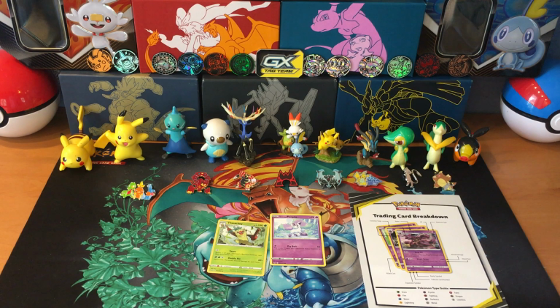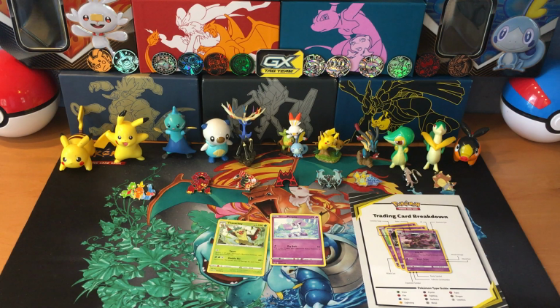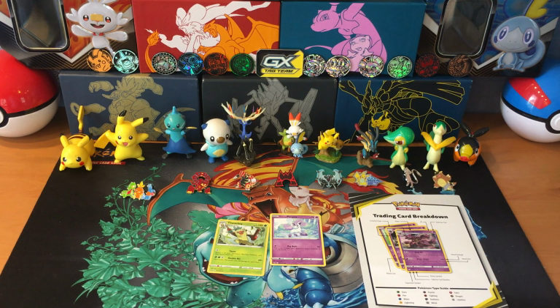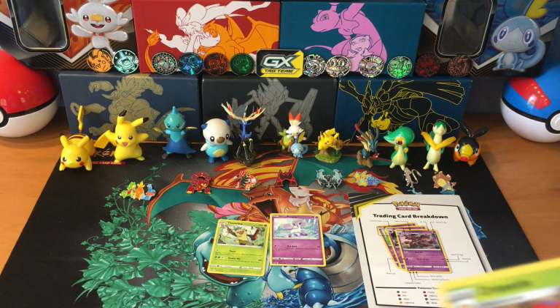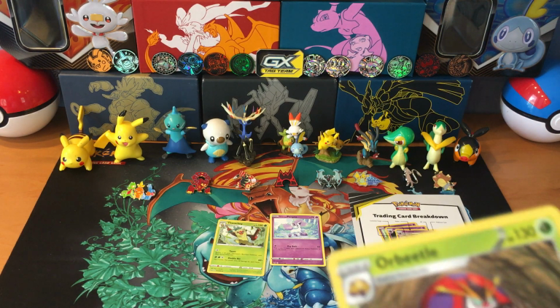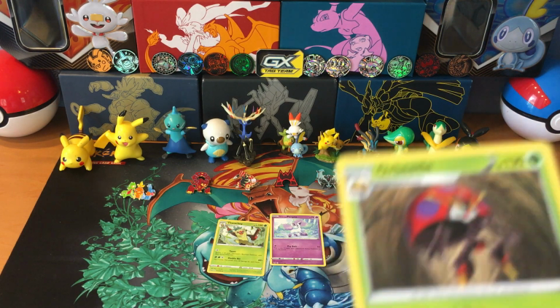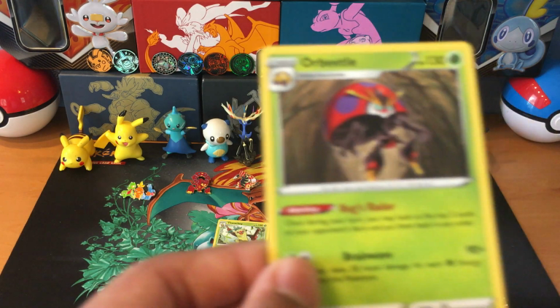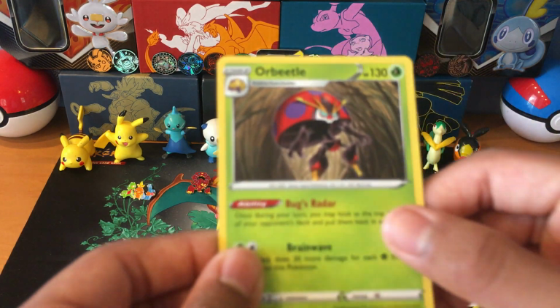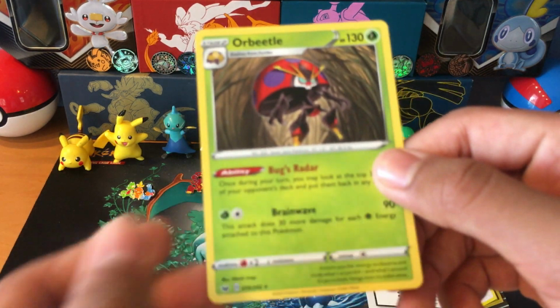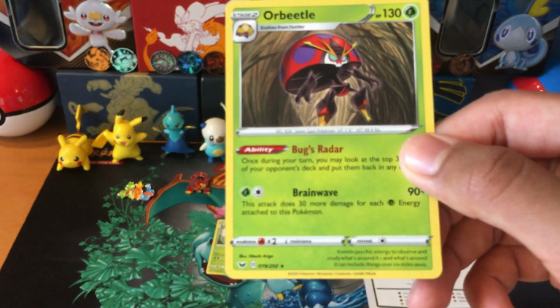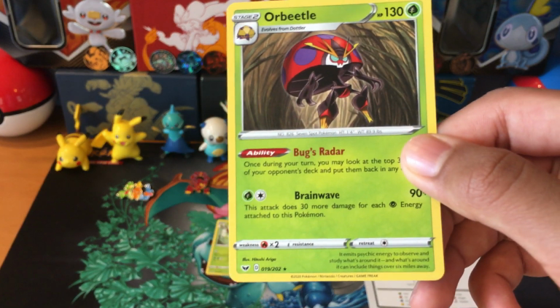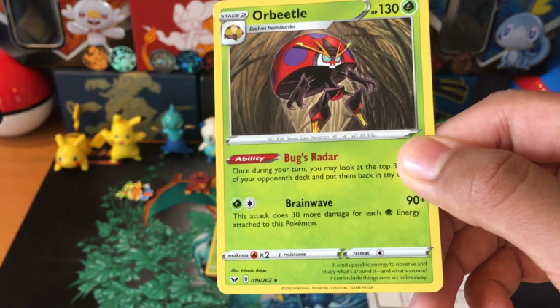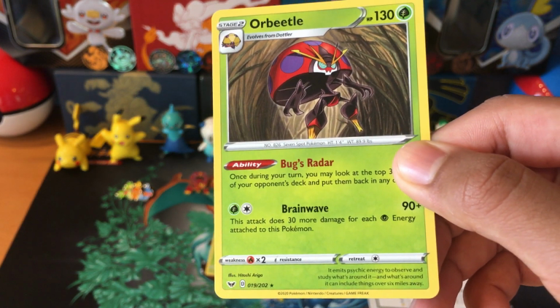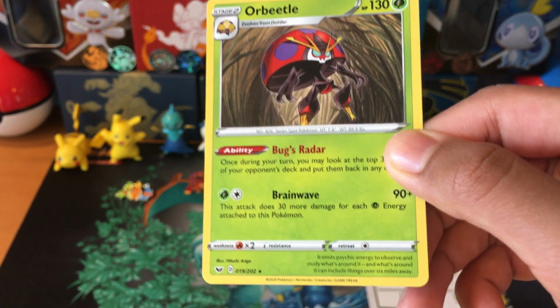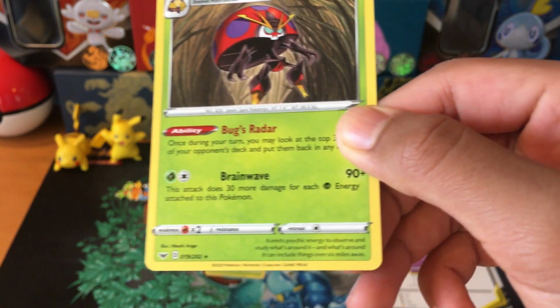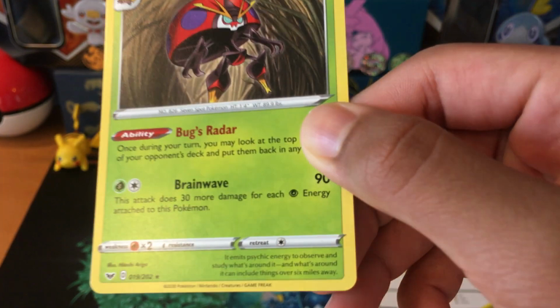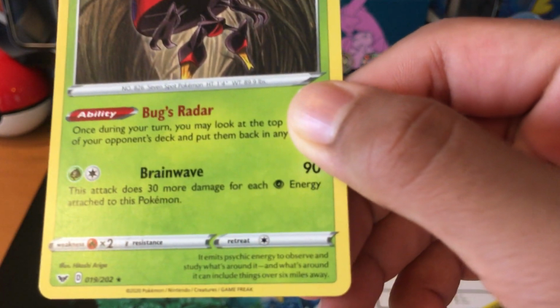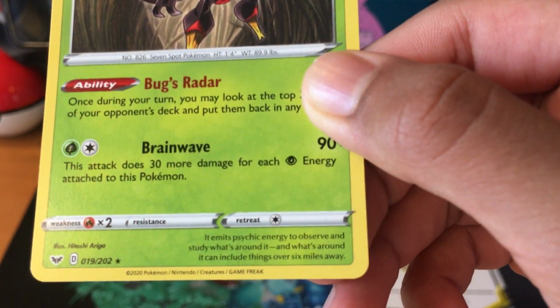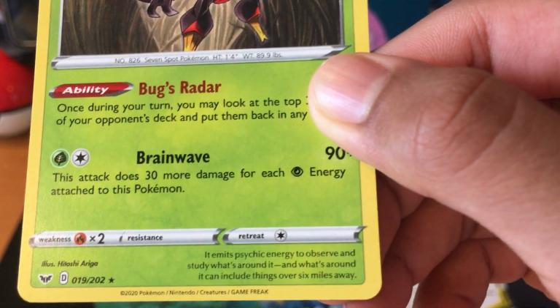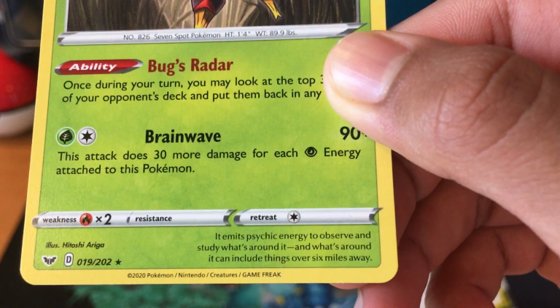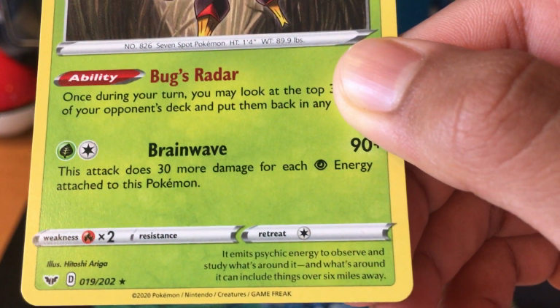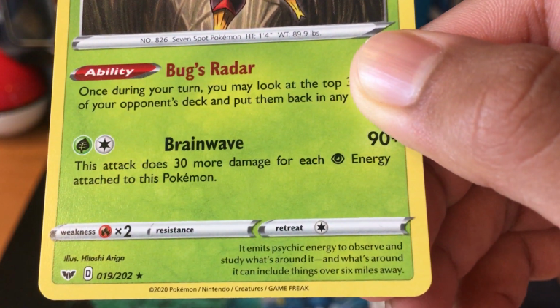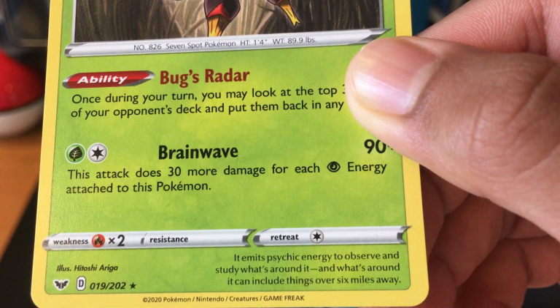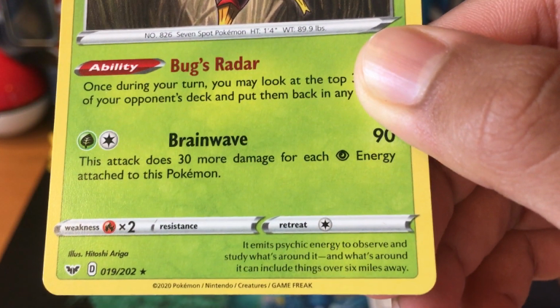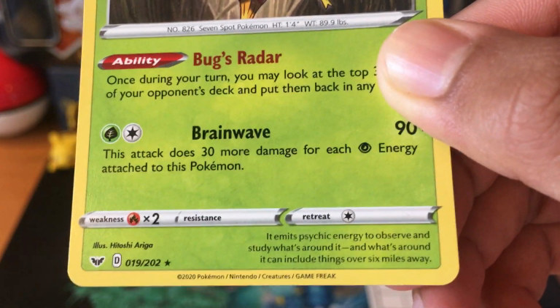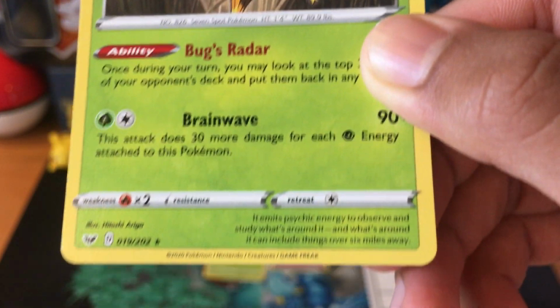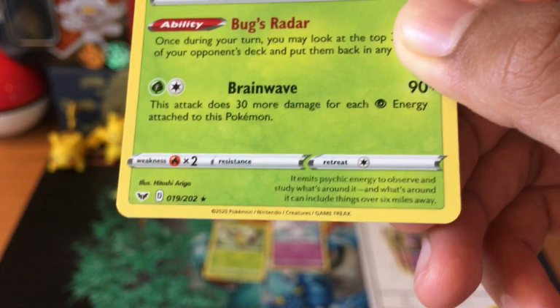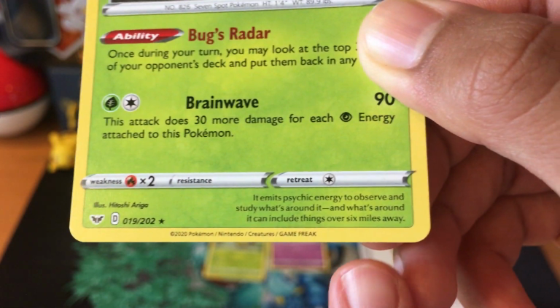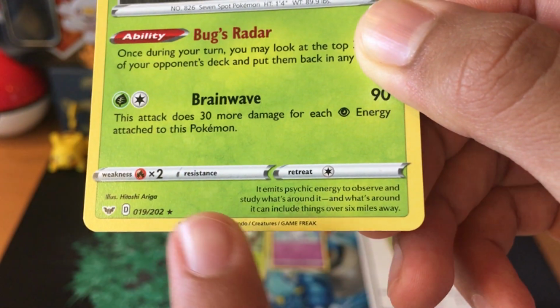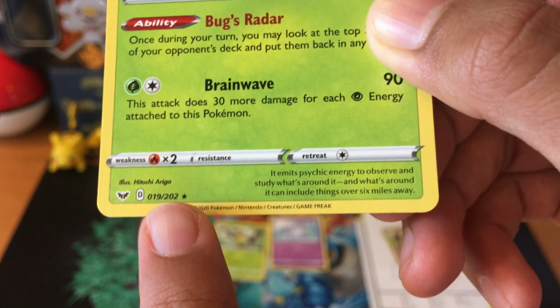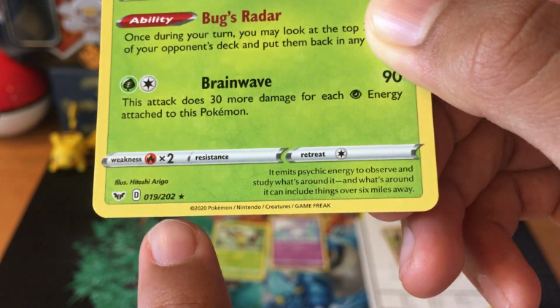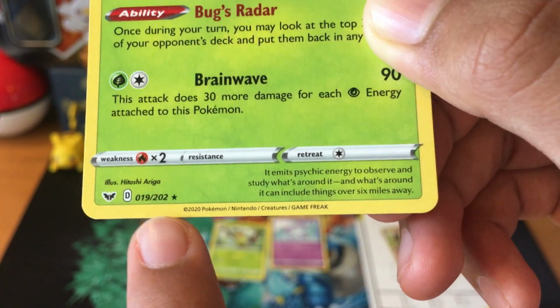Next, we have a rare. This is an Oricorio — you can tell that it's a rare because in the bottom left corner, all the way to the right, you see a star. The star means that it's a rare.